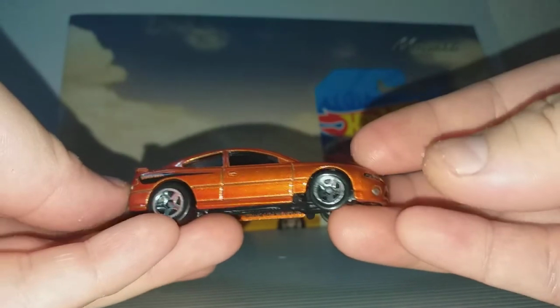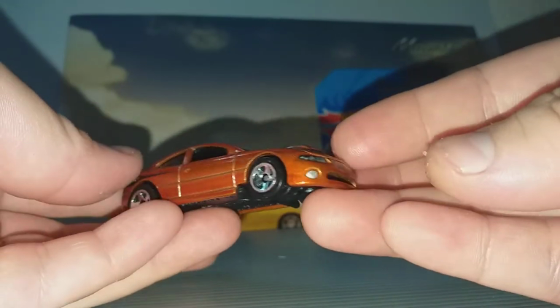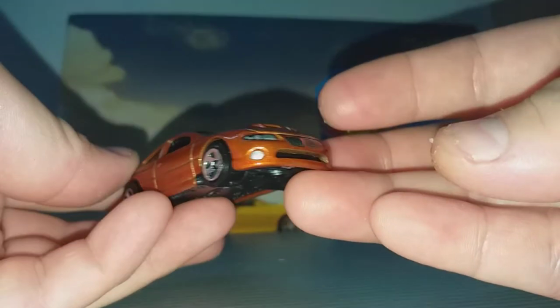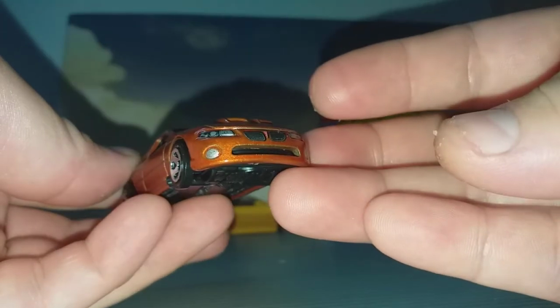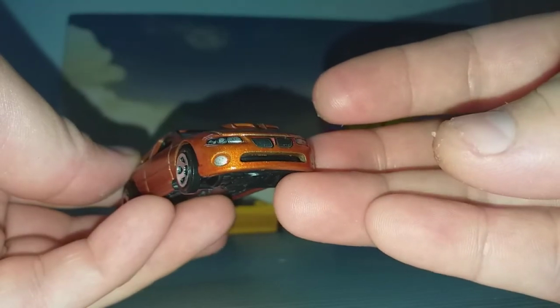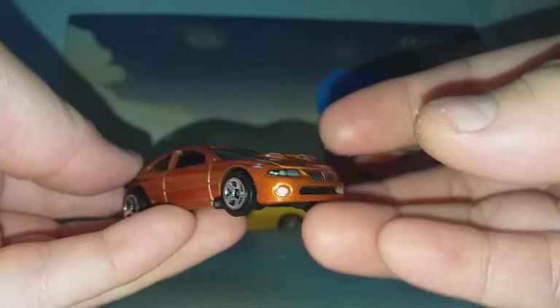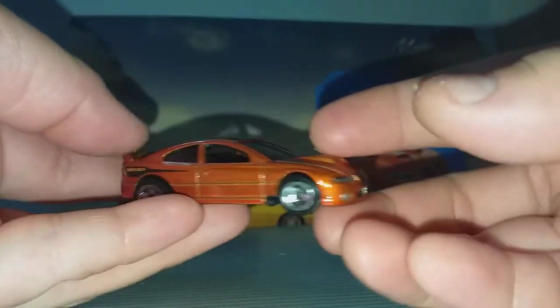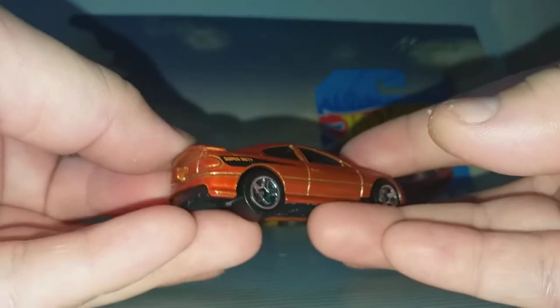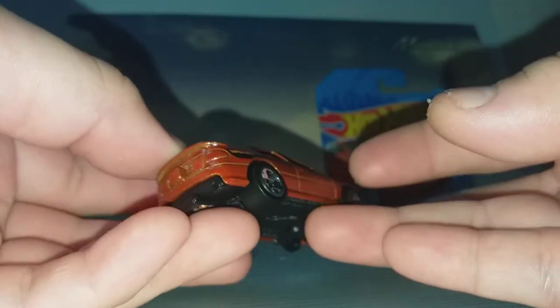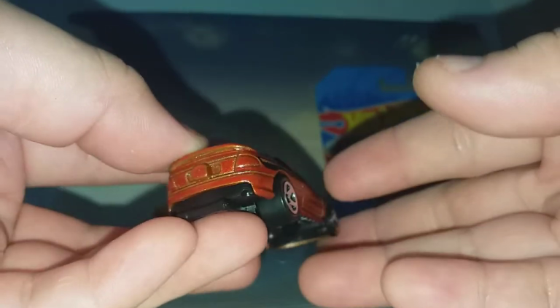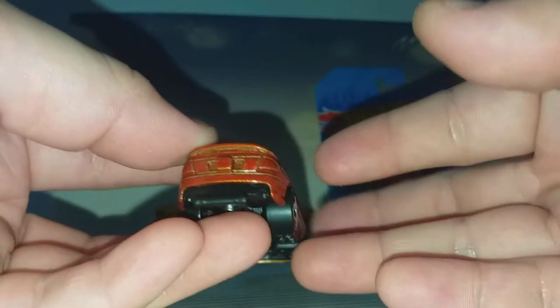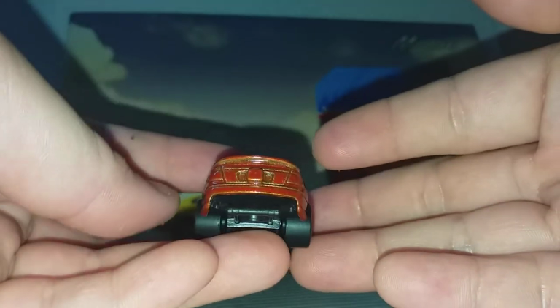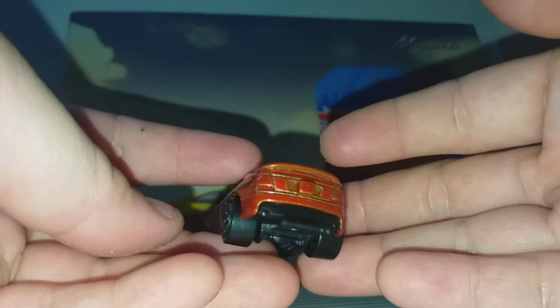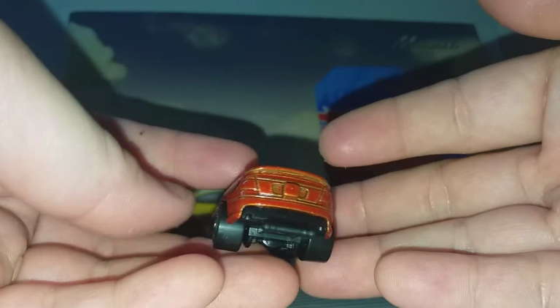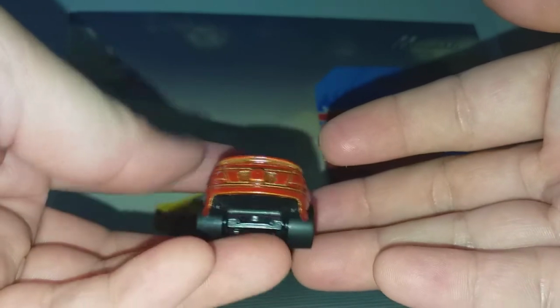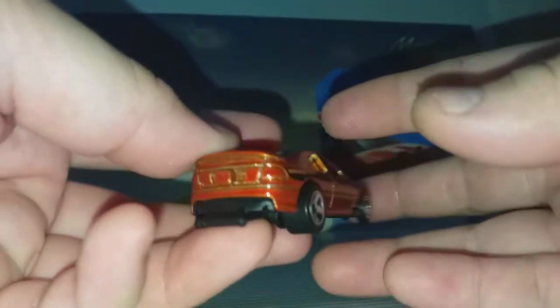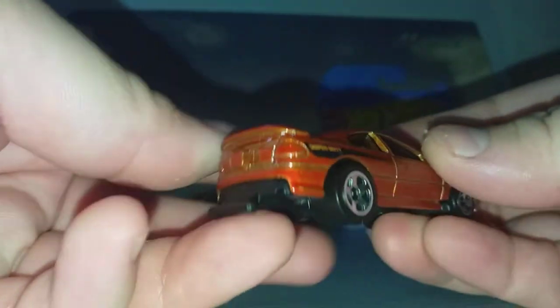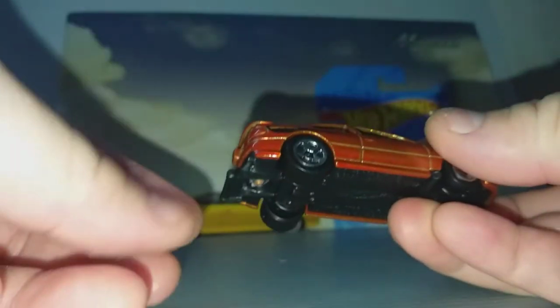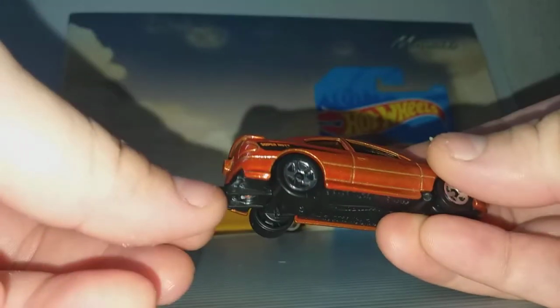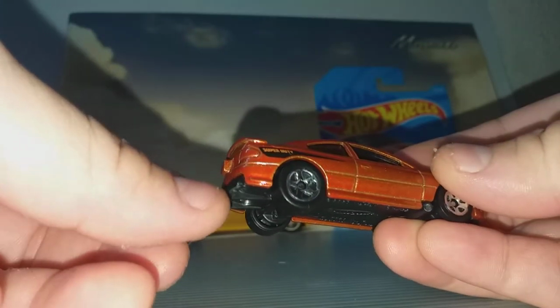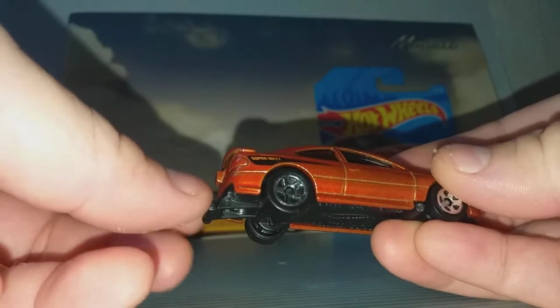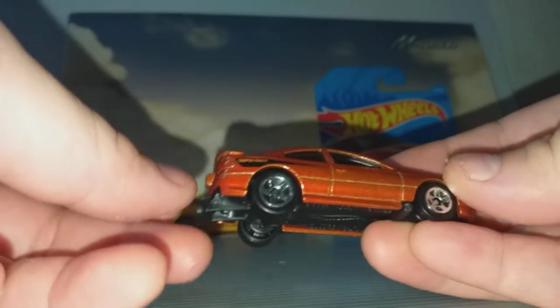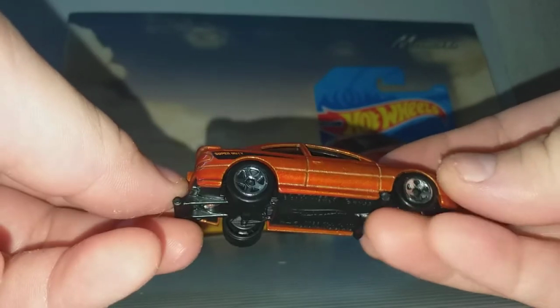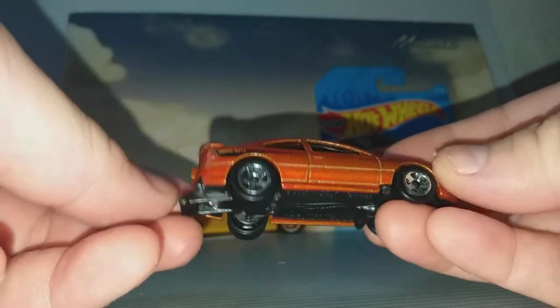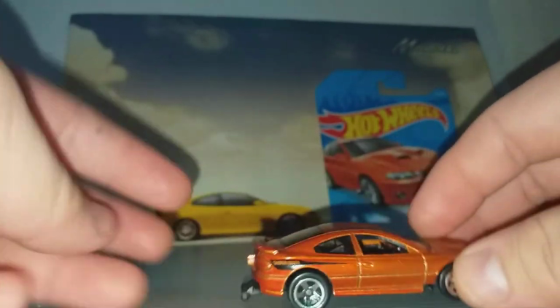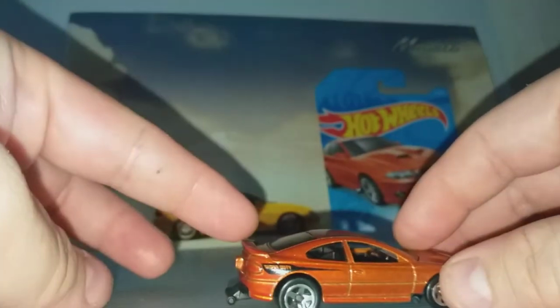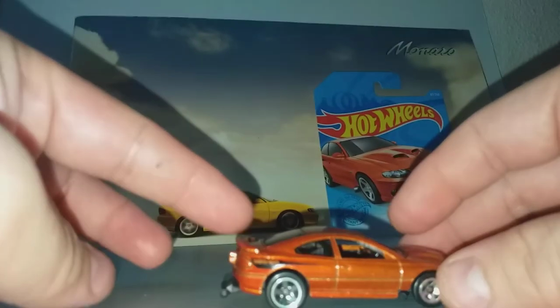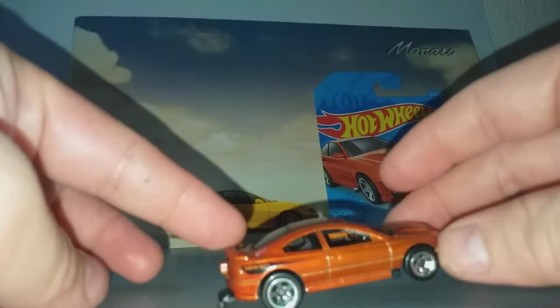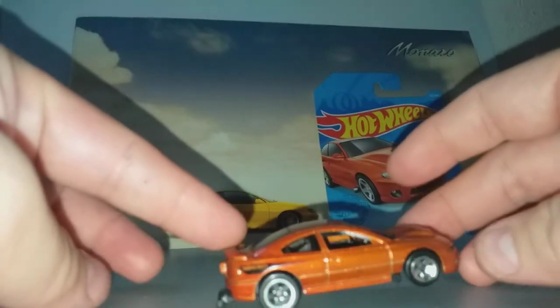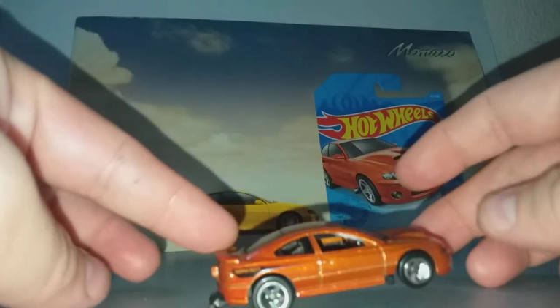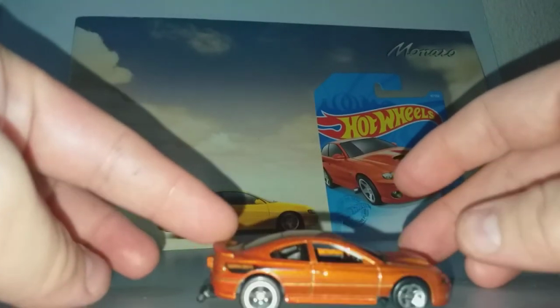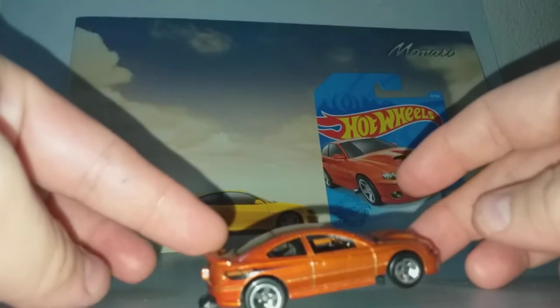The front lights are there but the rear lights are not. It has this thing here because it's a drag racing car — it's for the car to do a wheelie.